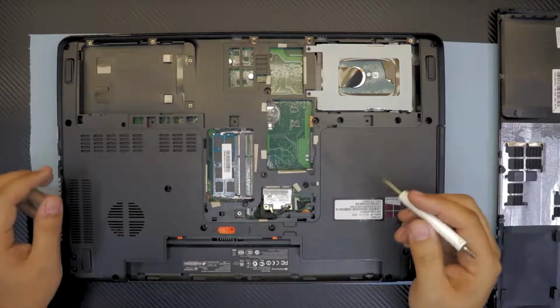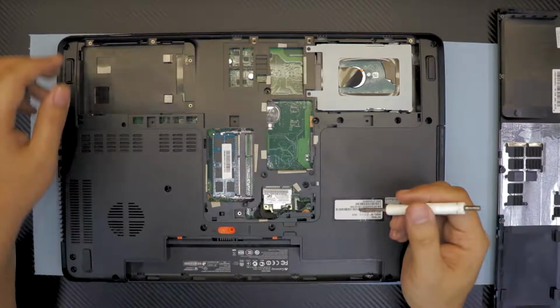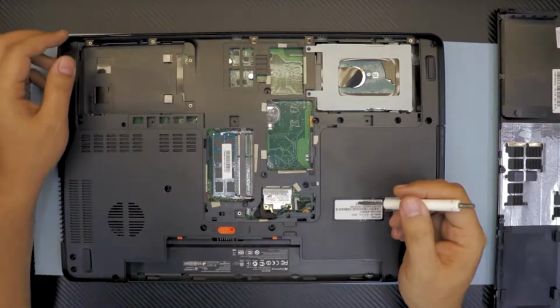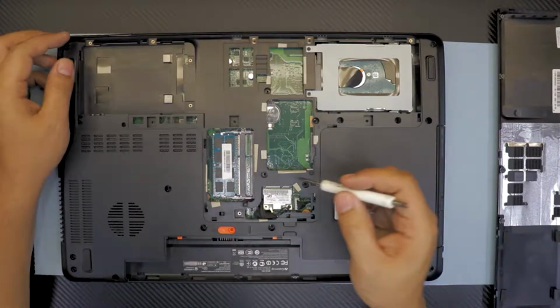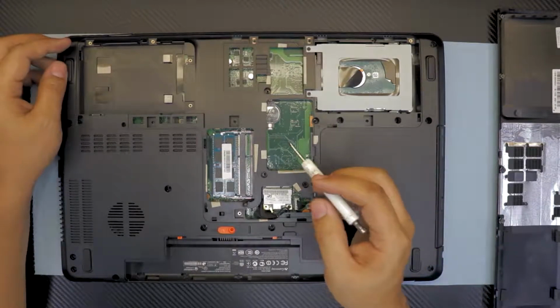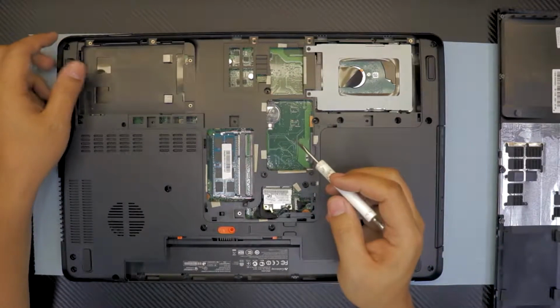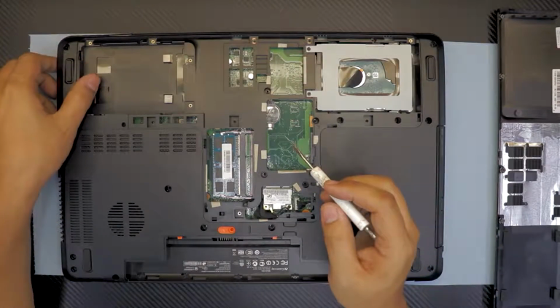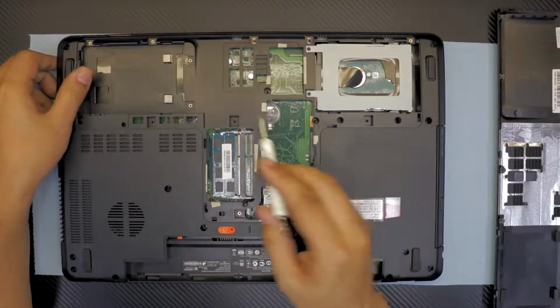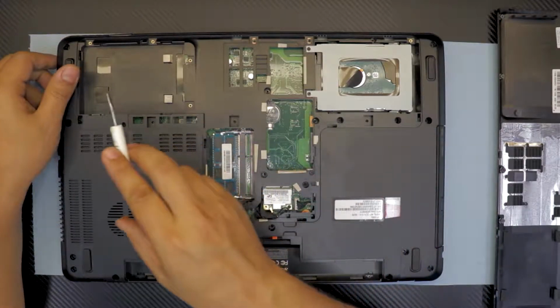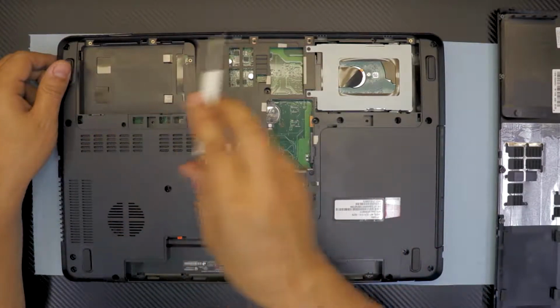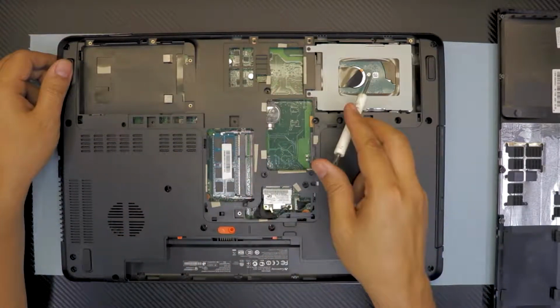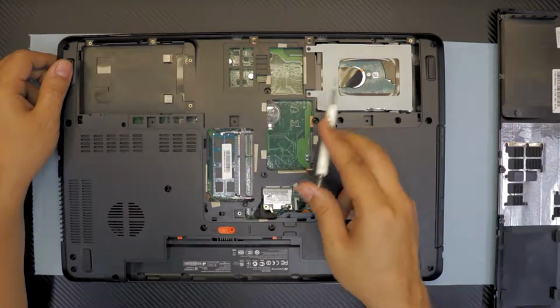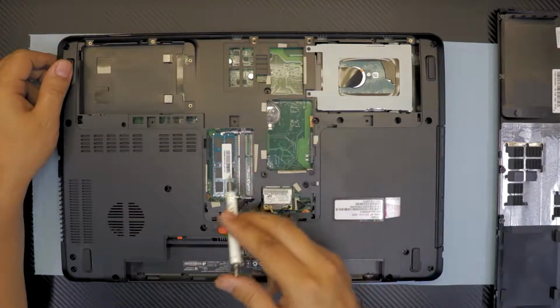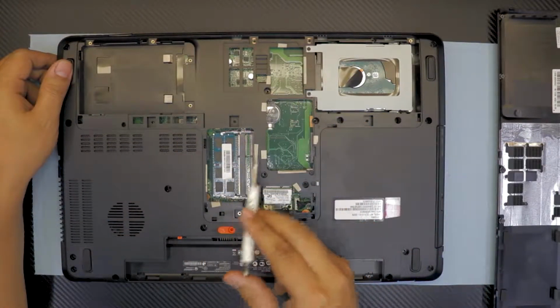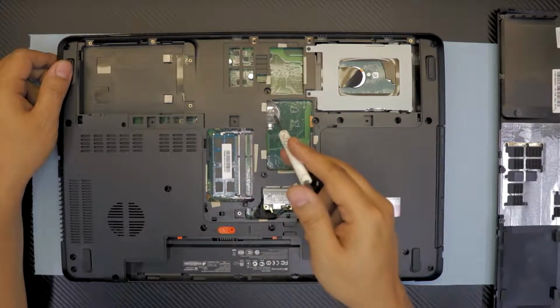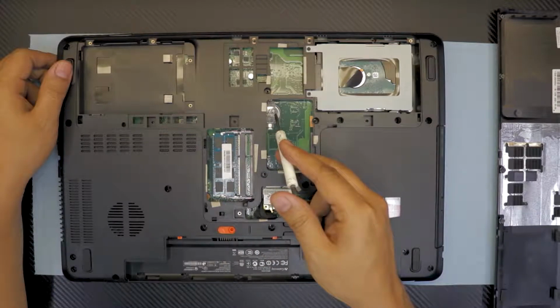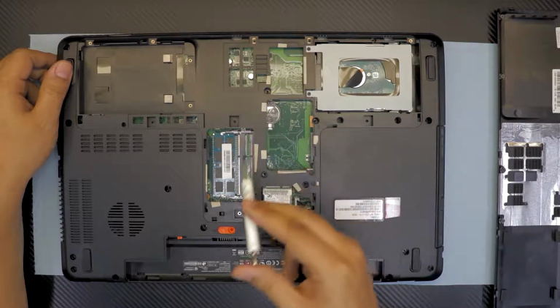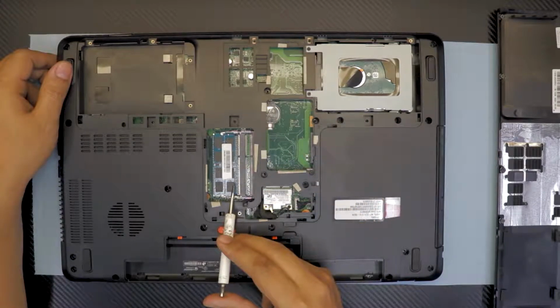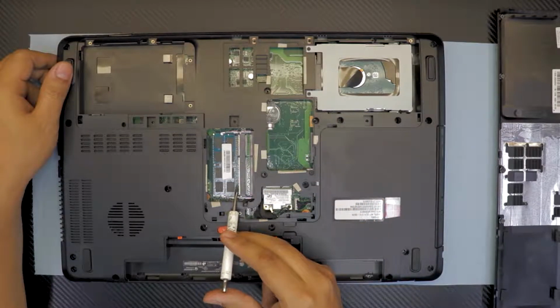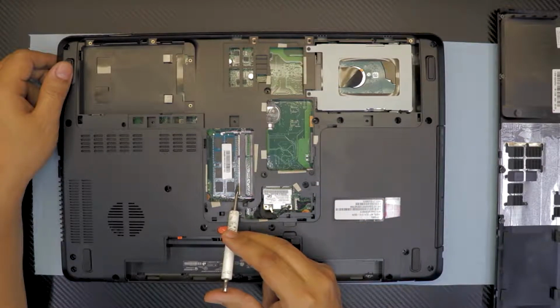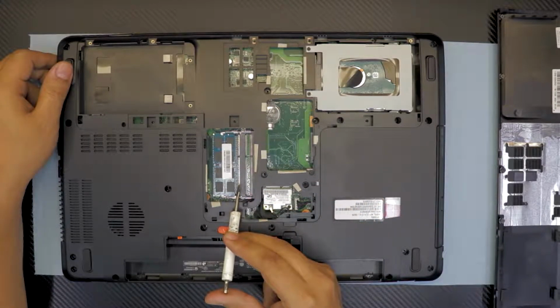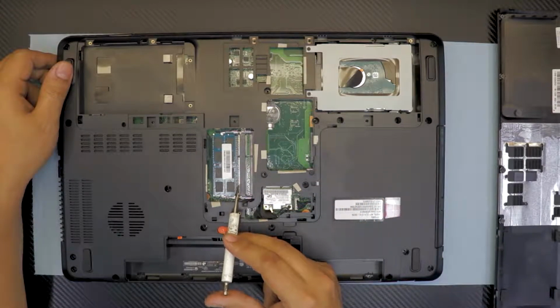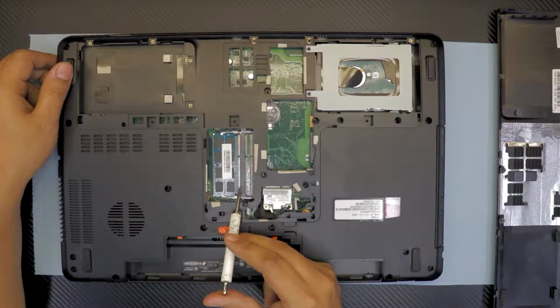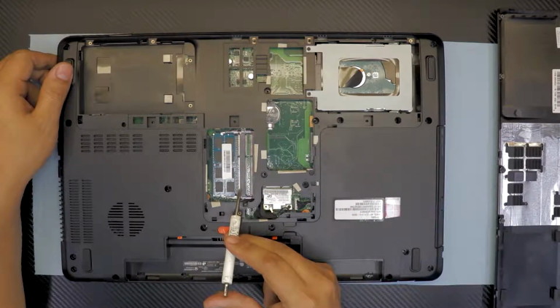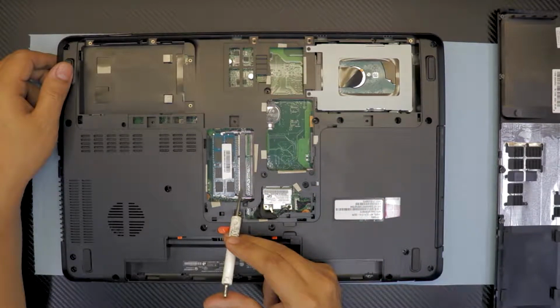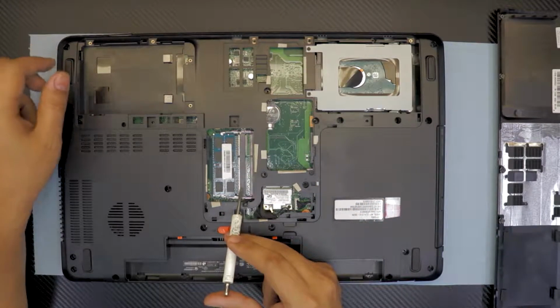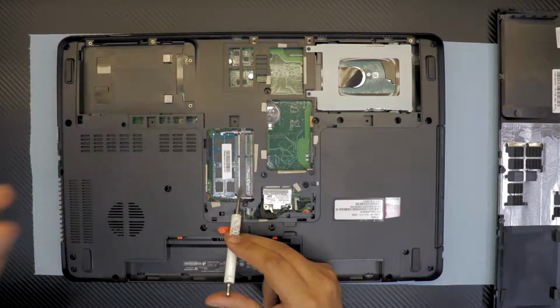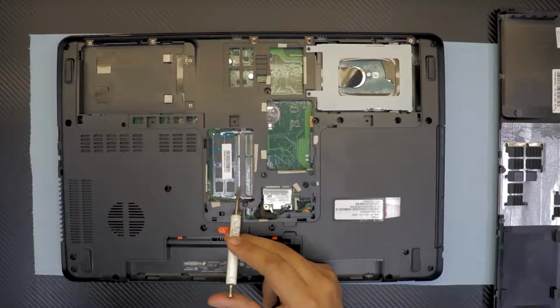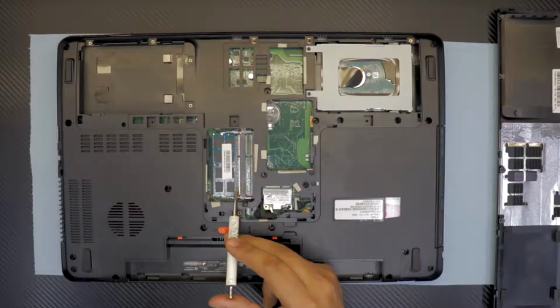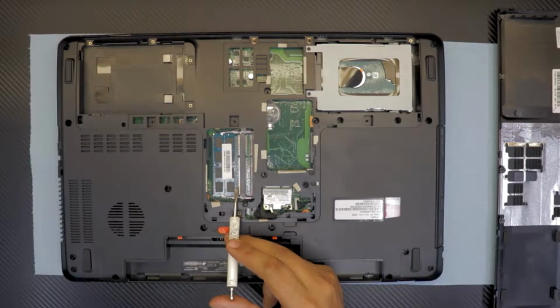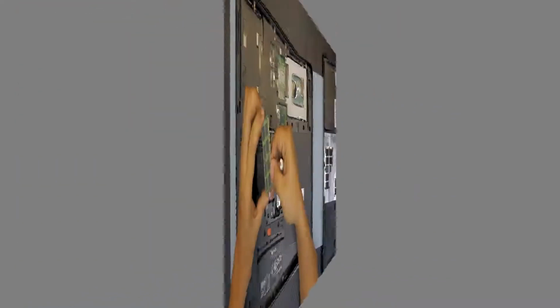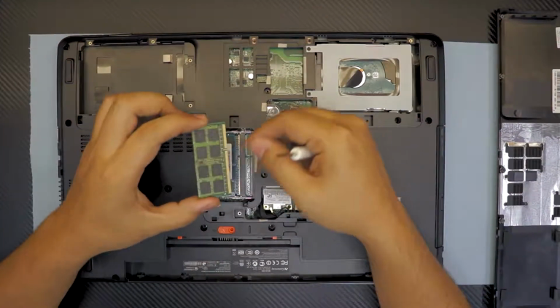Now that we're done here, you can see there's a hard drive, the BIOS battery, and there's your RAM. If you want to upgrade your RAM, grab your new RAM and get ready to install it.